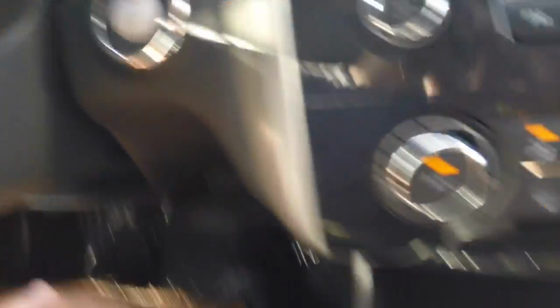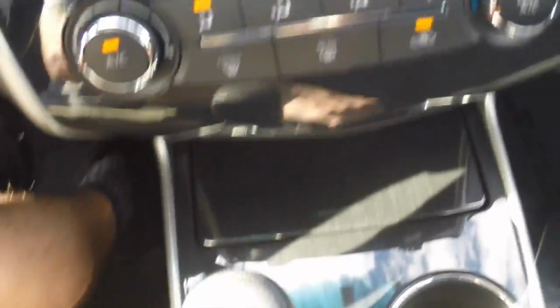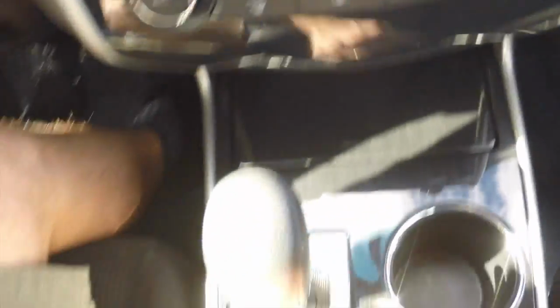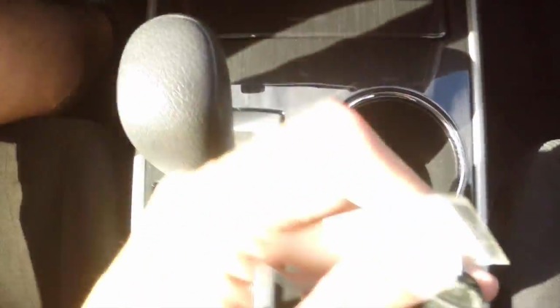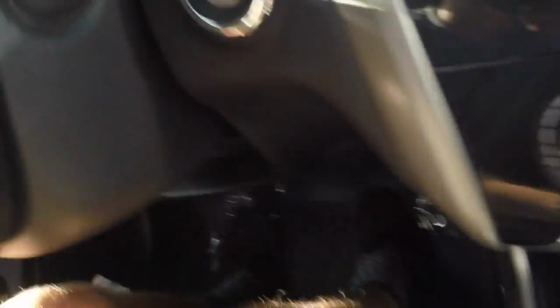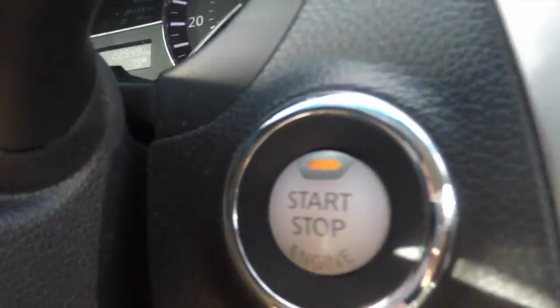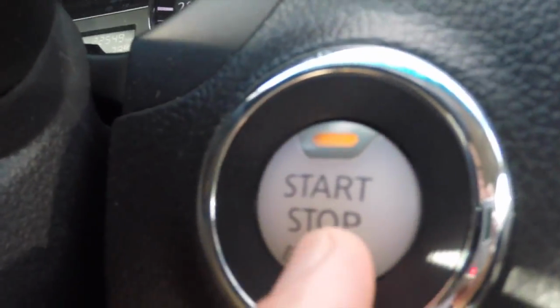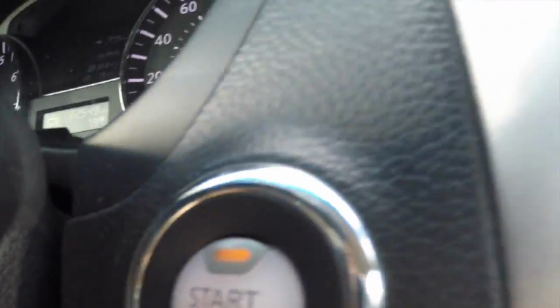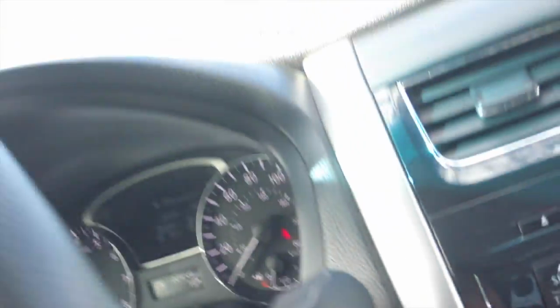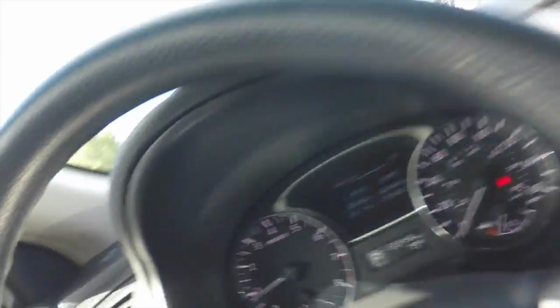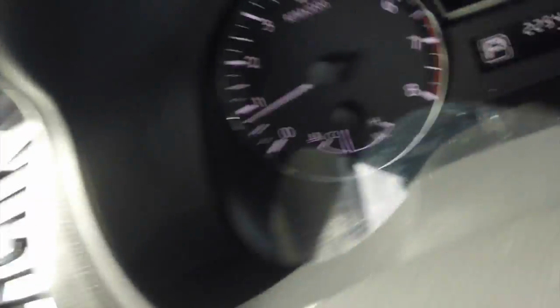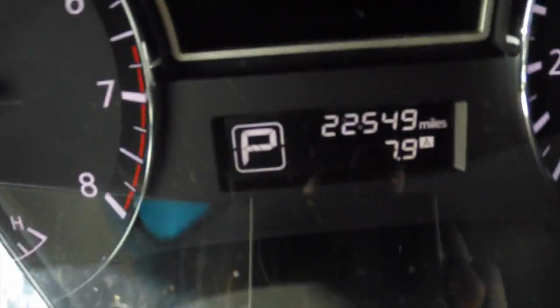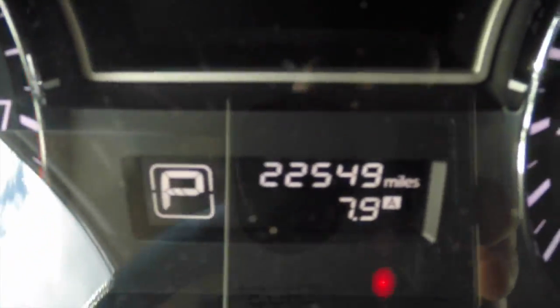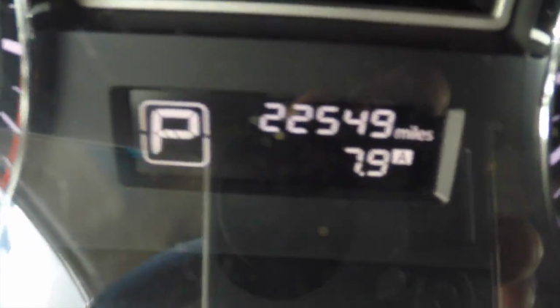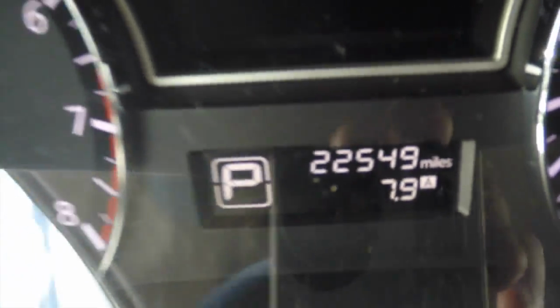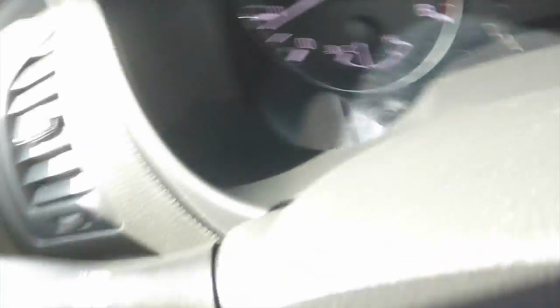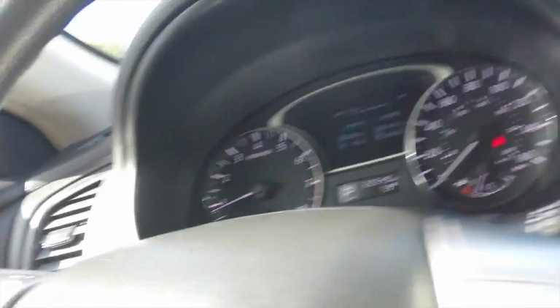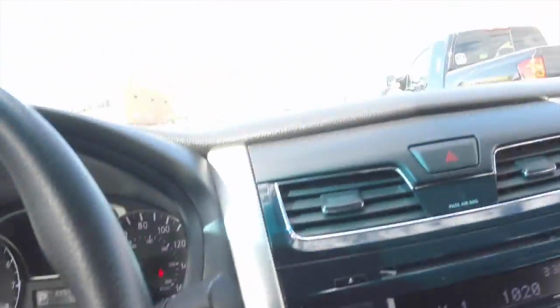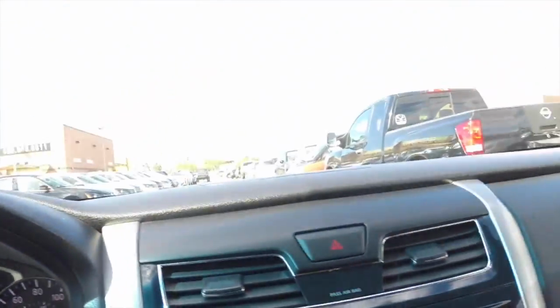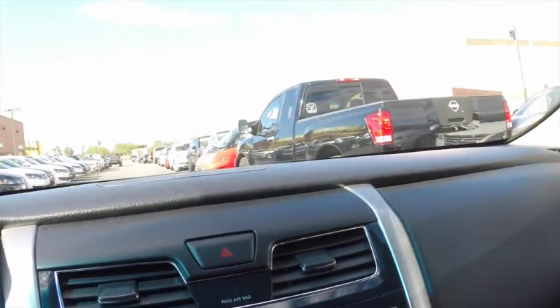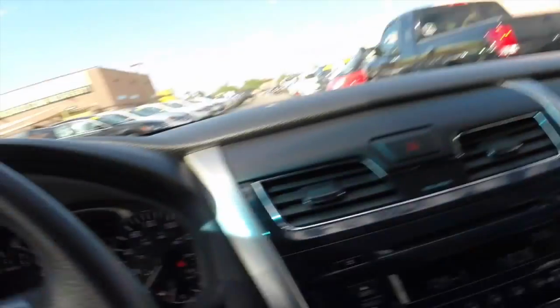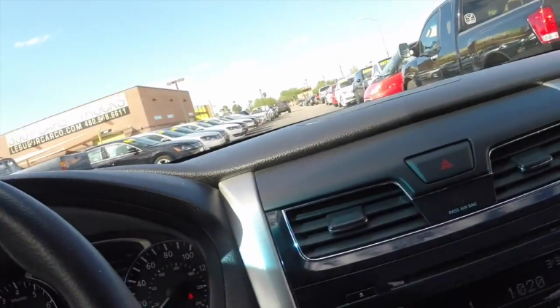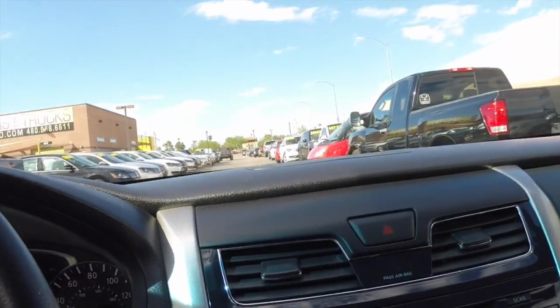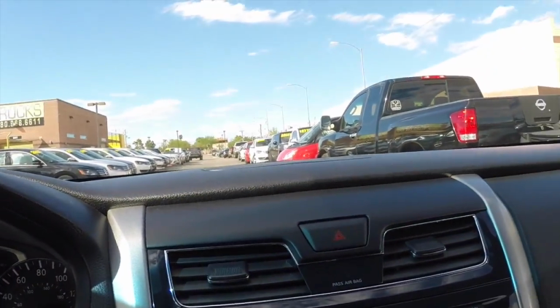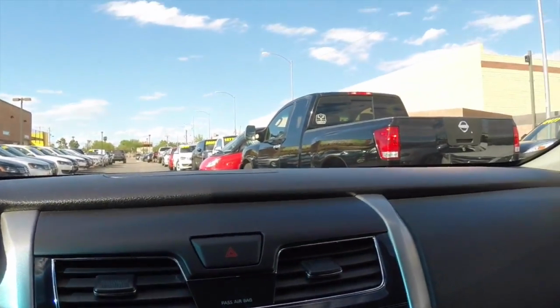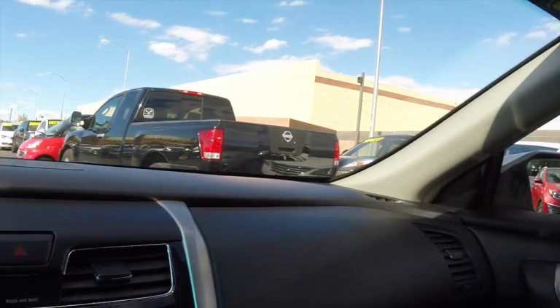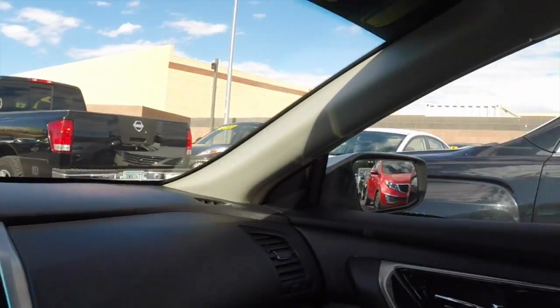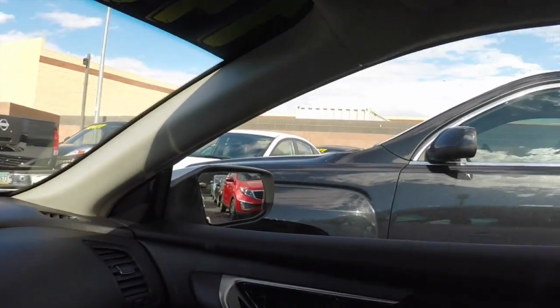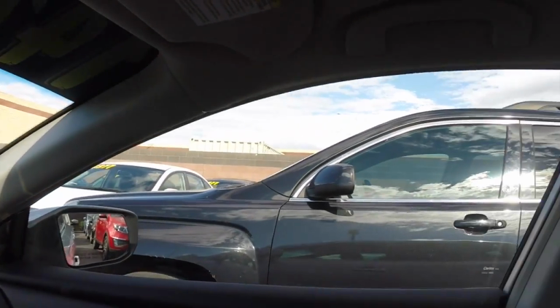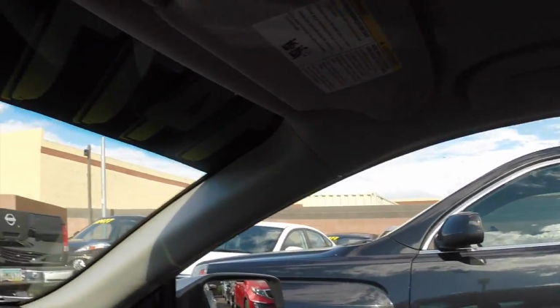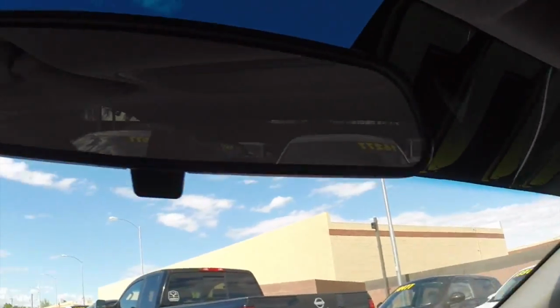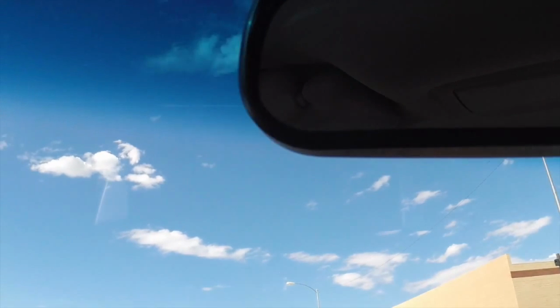We've got a smart key system, so there's a push to start right here. It's got just over 22 and a half thousand miles on it. It's in great shape, clean inside and out, so come take it for a test drive. We're located about five minutes away from the Sky Harbor Airport in Tempe, and we have no city sales tax.